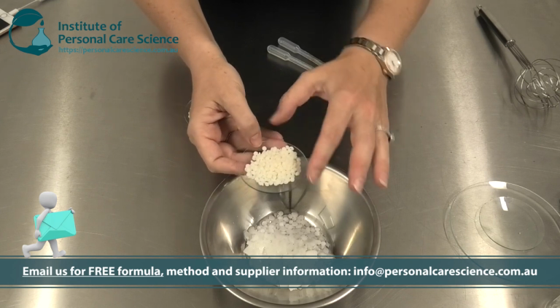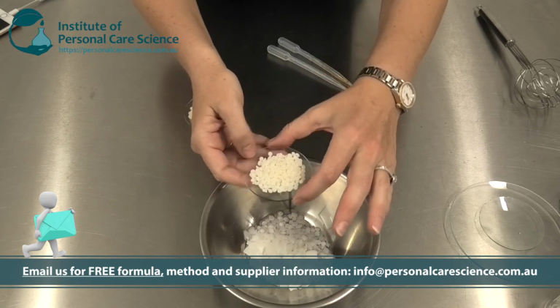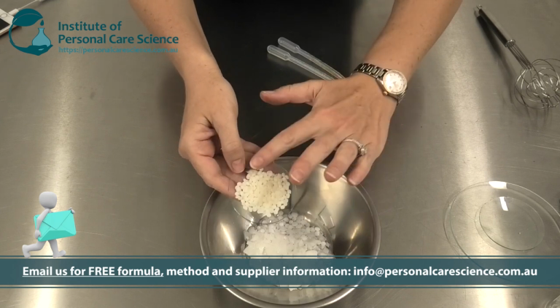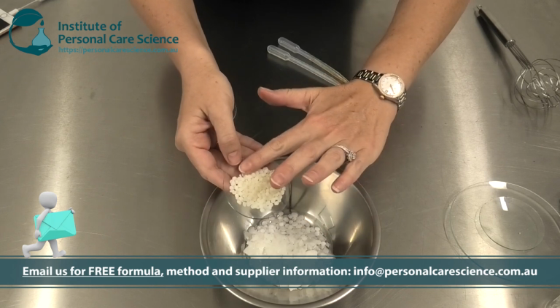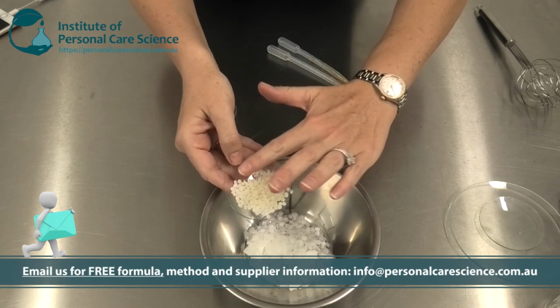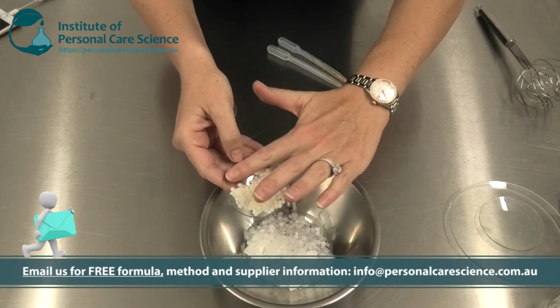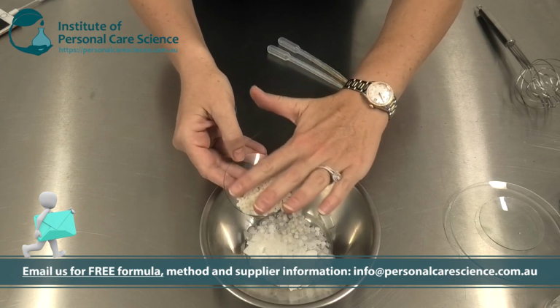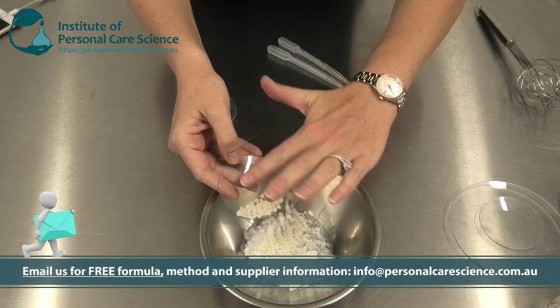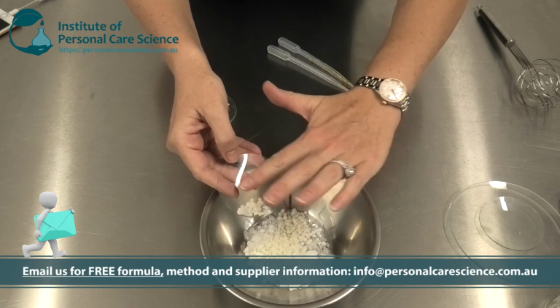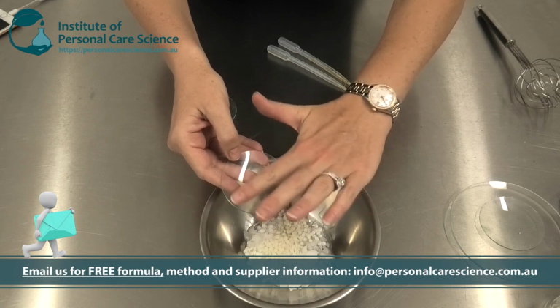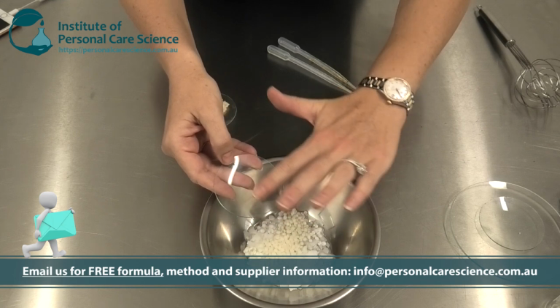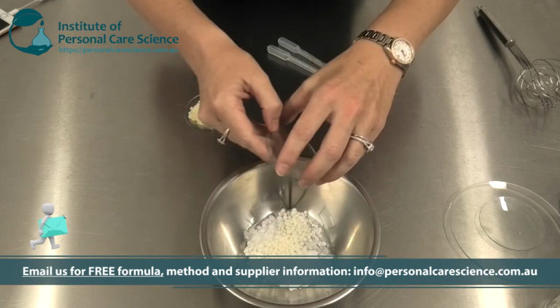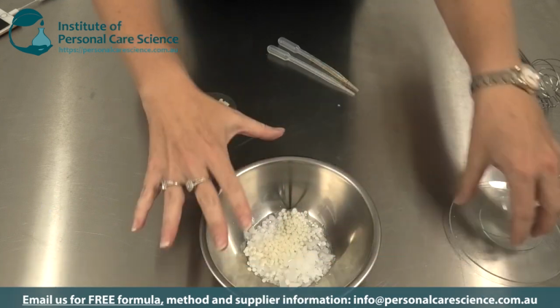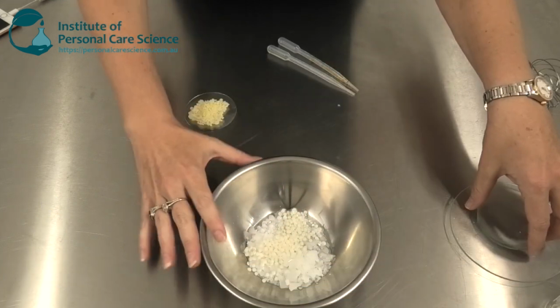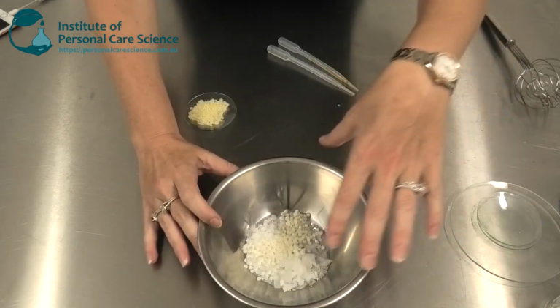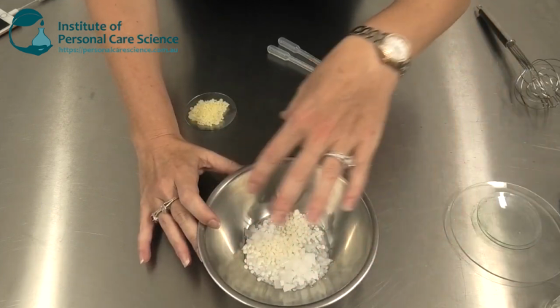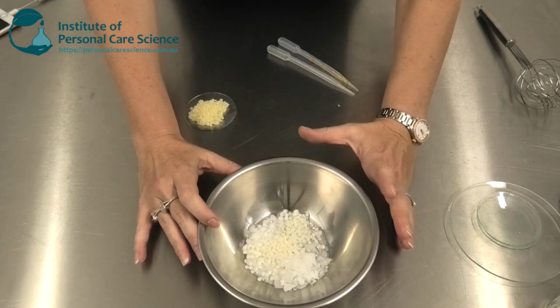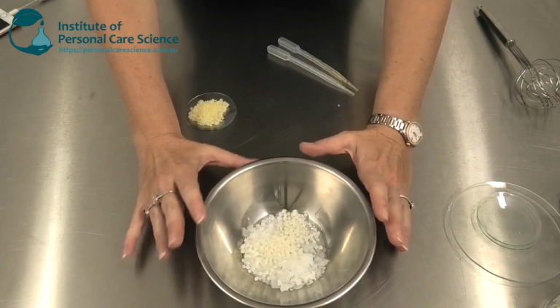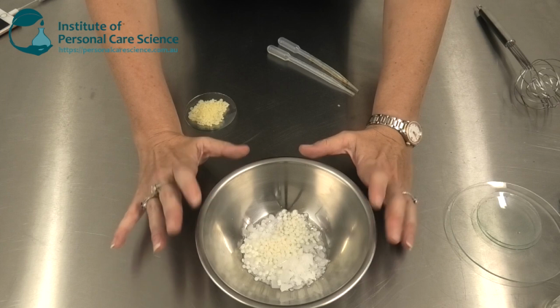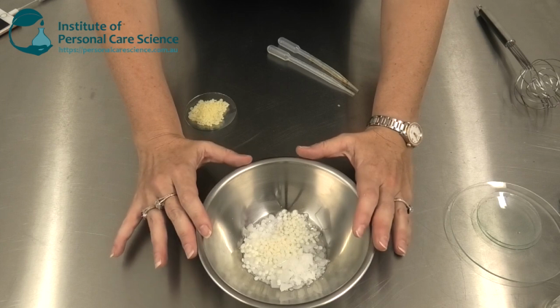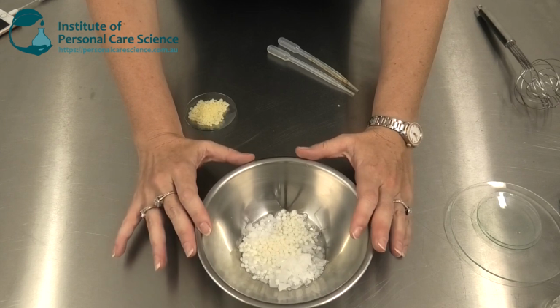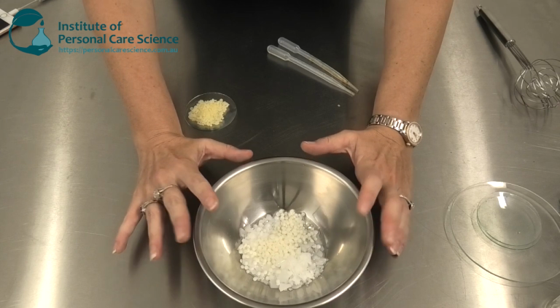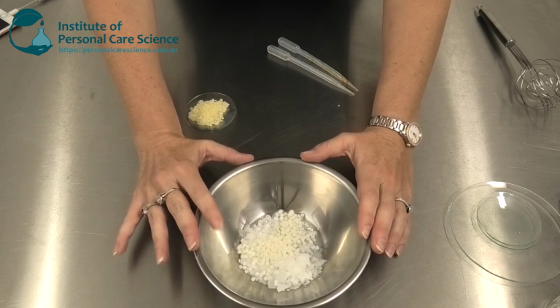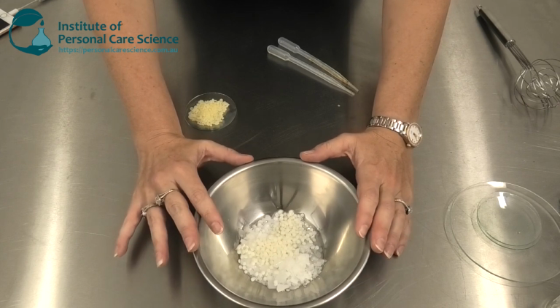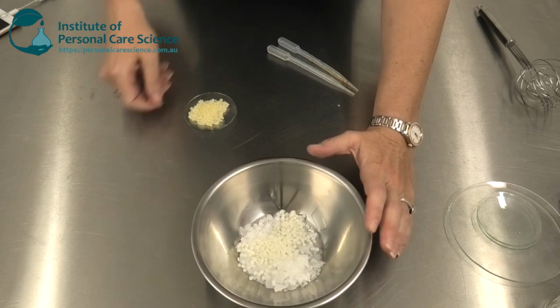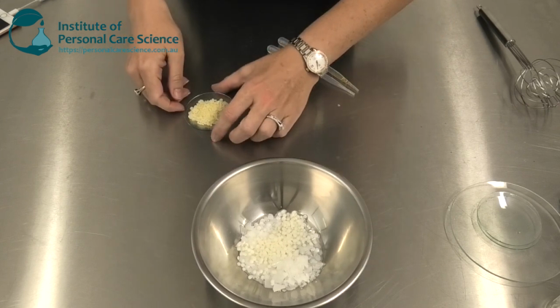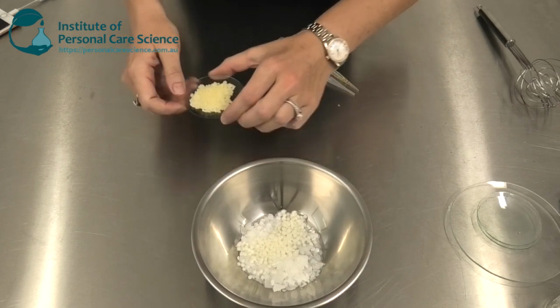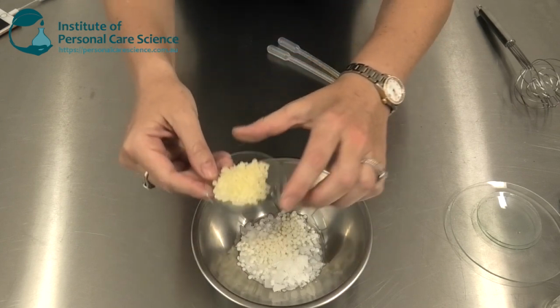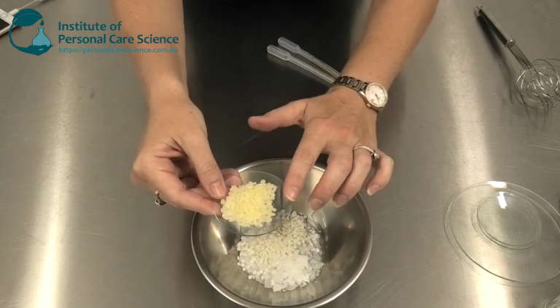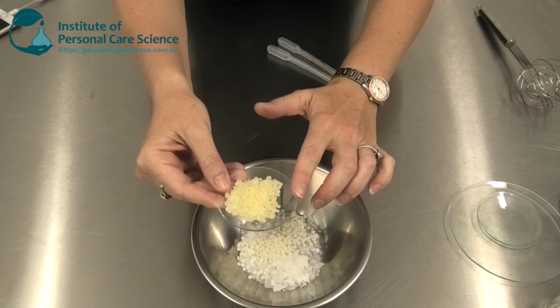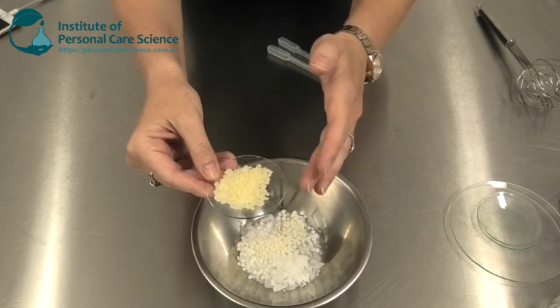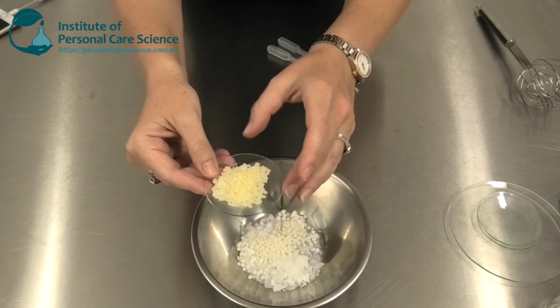I'm also going to be adding Elevance Smooth. Again, this is another smooth consistency modifier. As you can see, to get this stick product I am using some really waxy materials that also have a smooth skin feel.